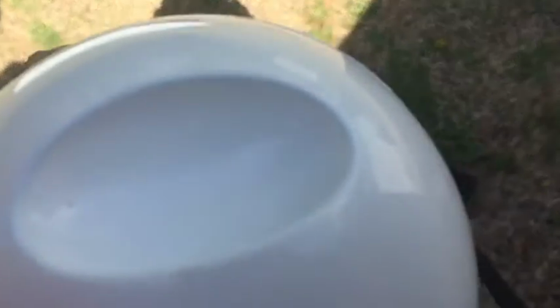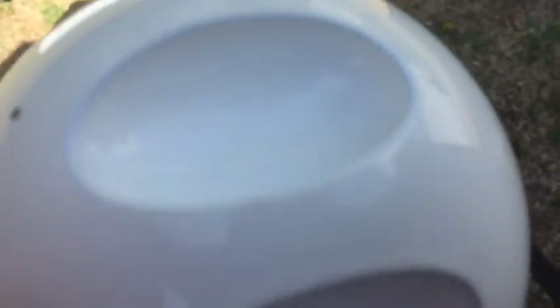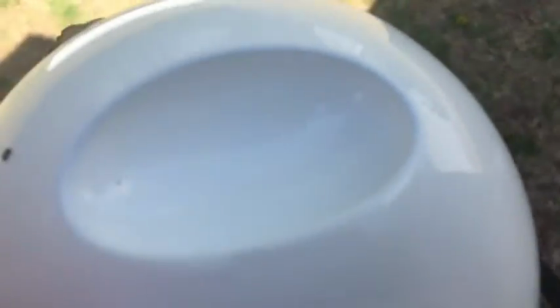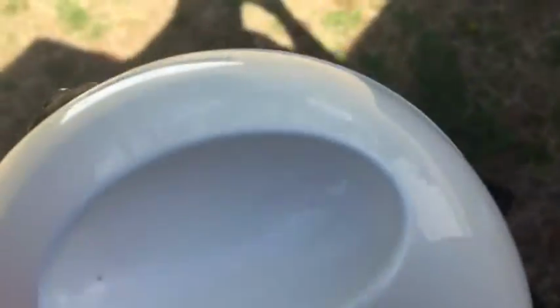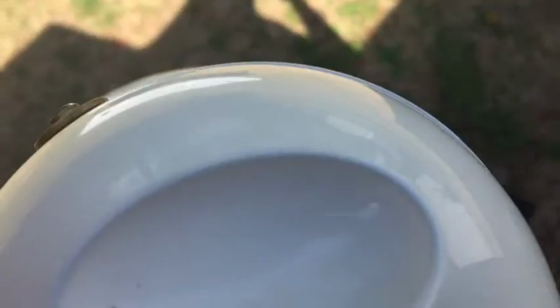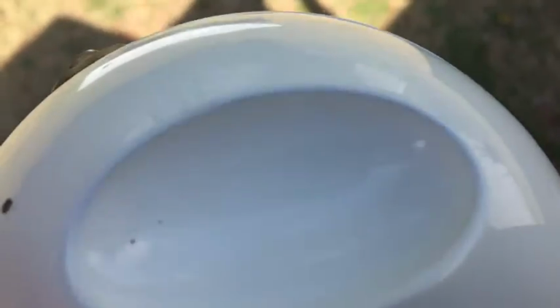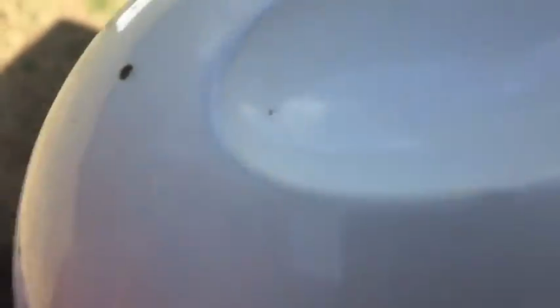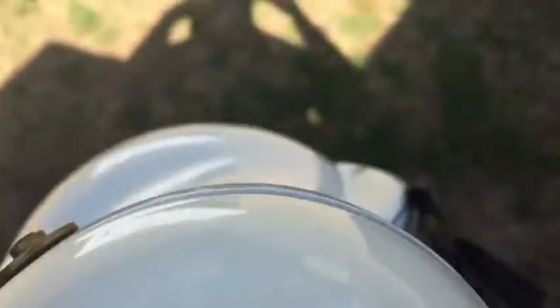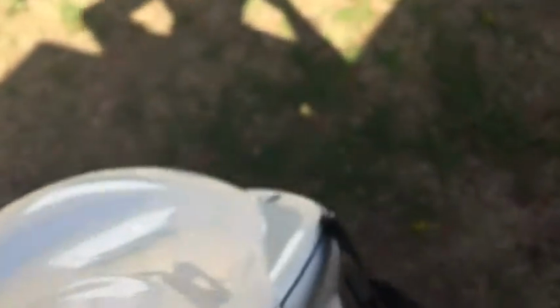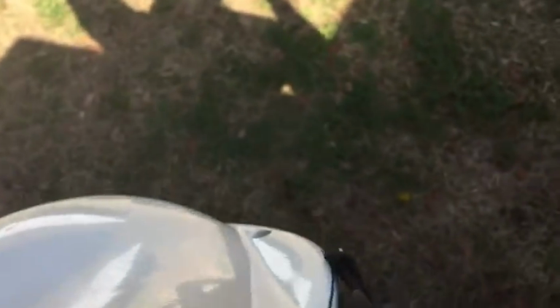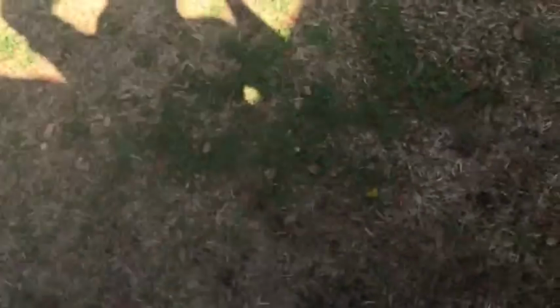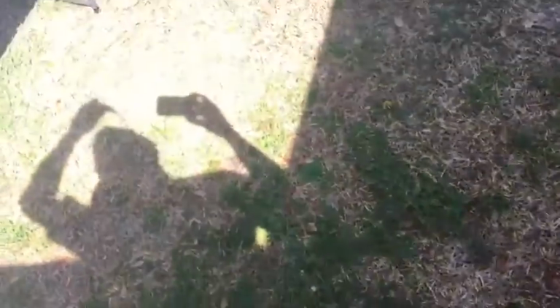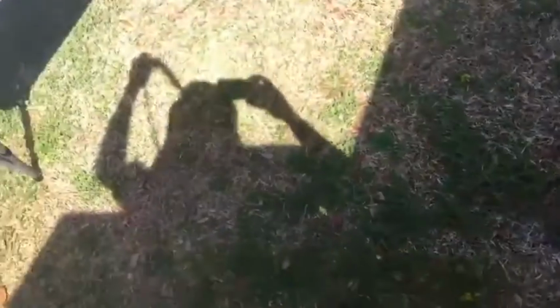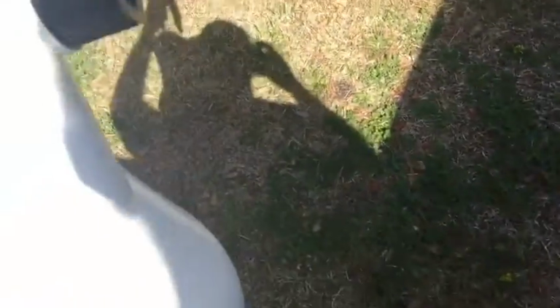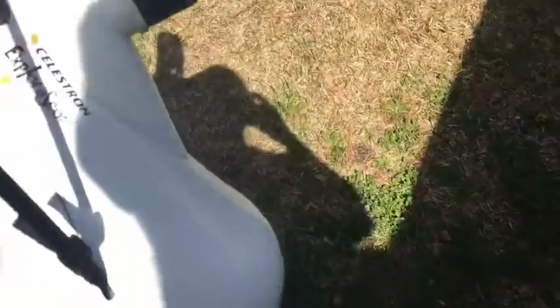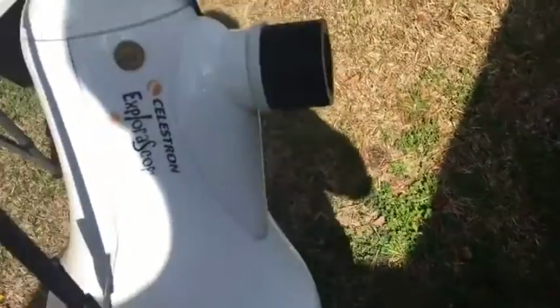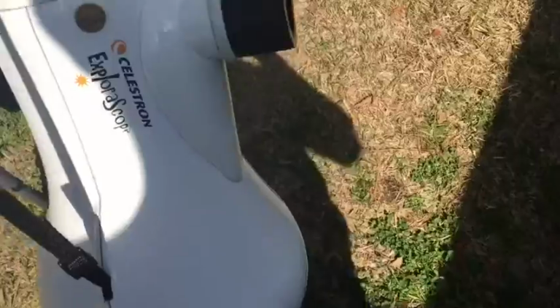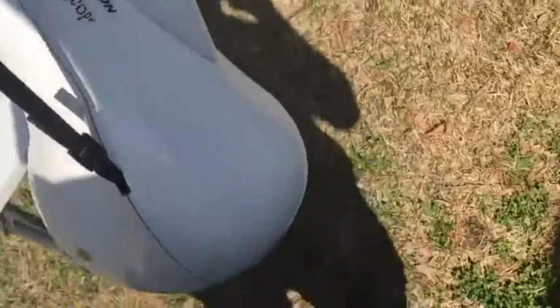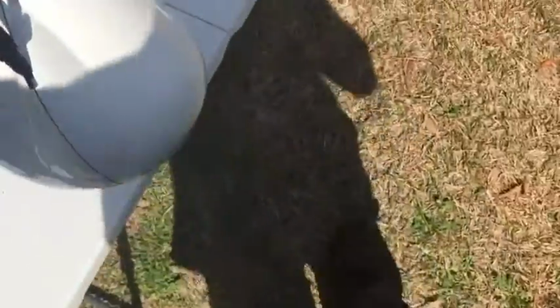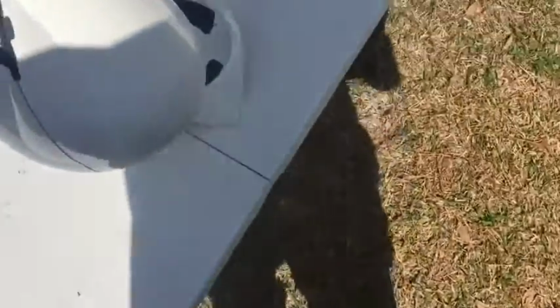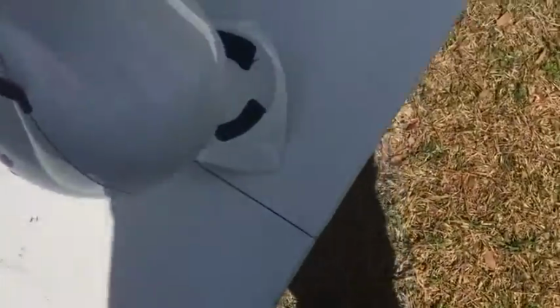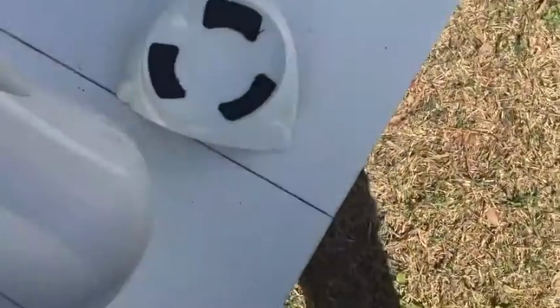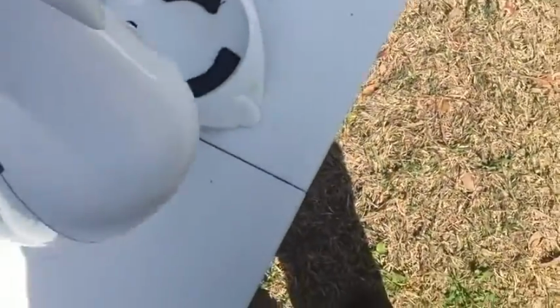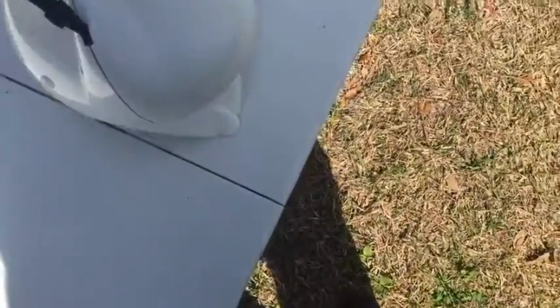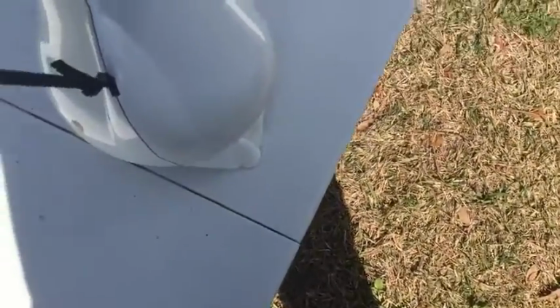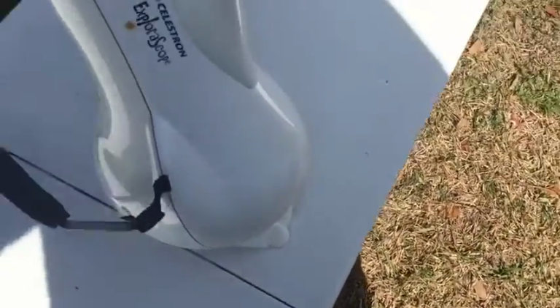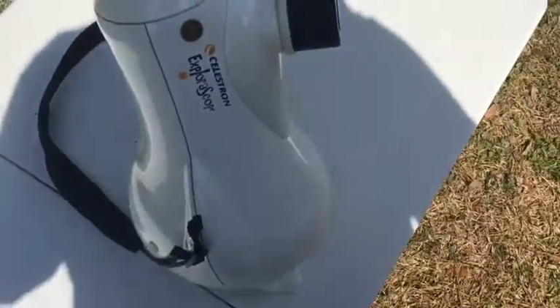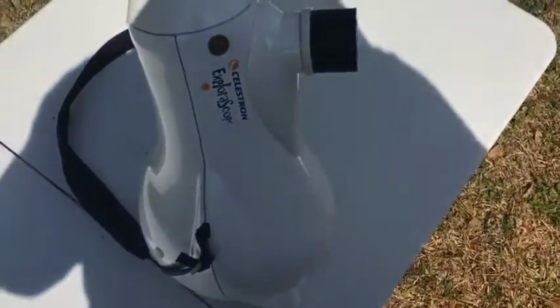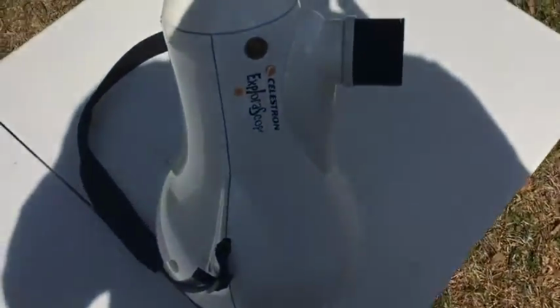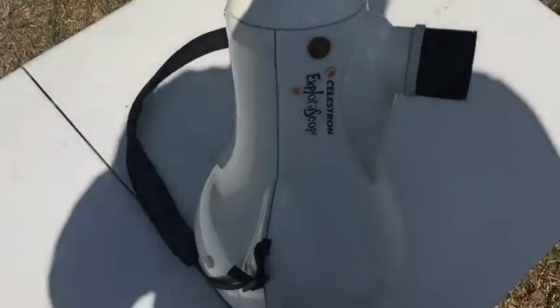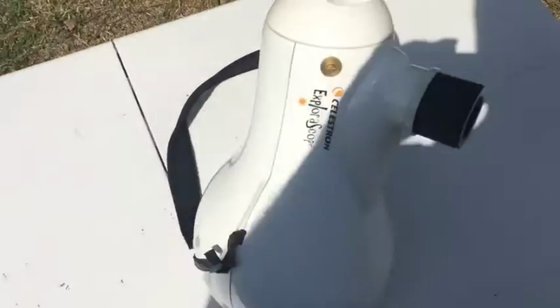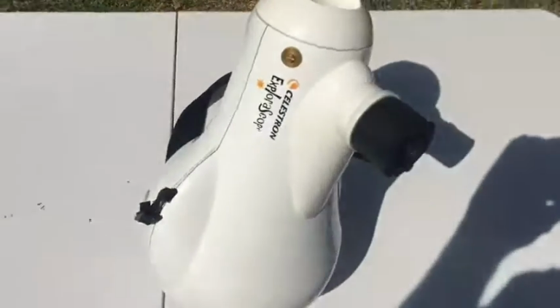Hey guys, today I'm going to talk about this thing hanging around my neck. Celestron Exploroscope. It's probably one of the coolest little telescopes you can get.